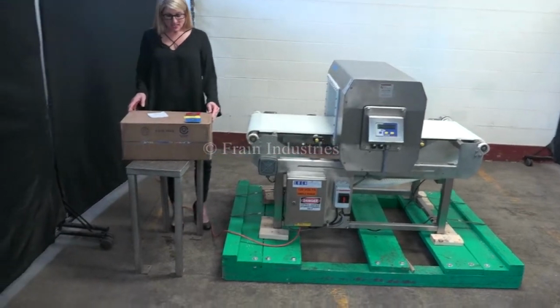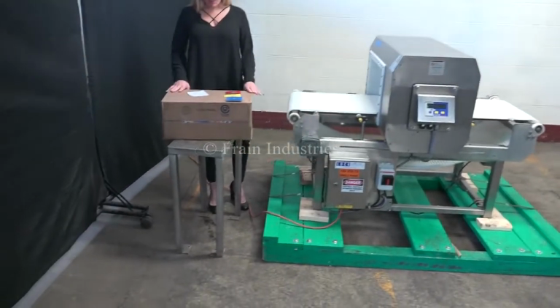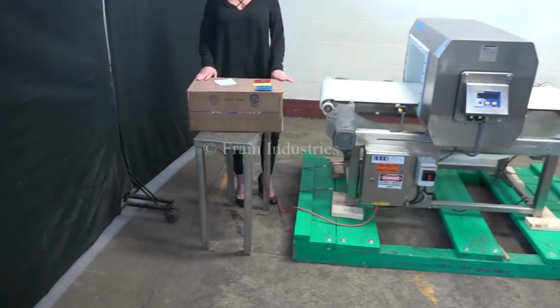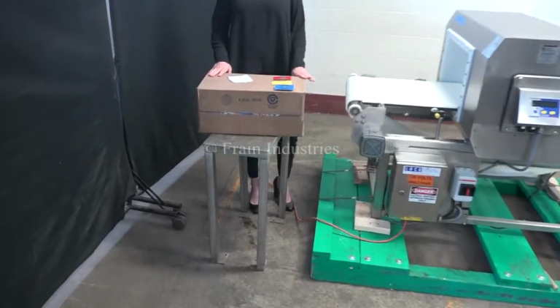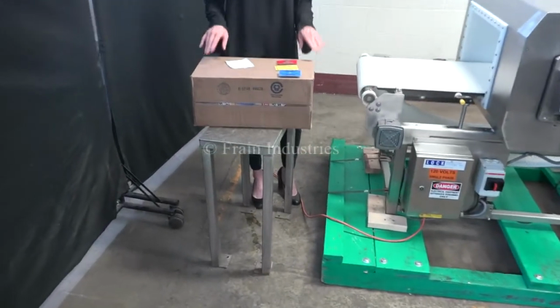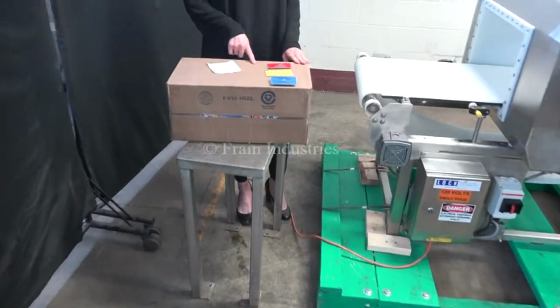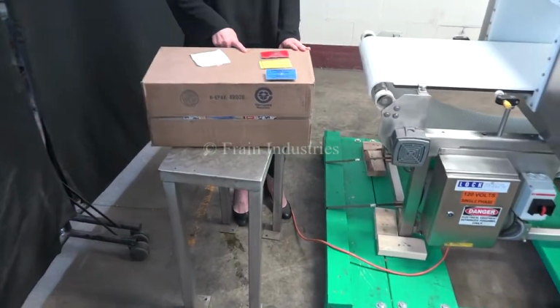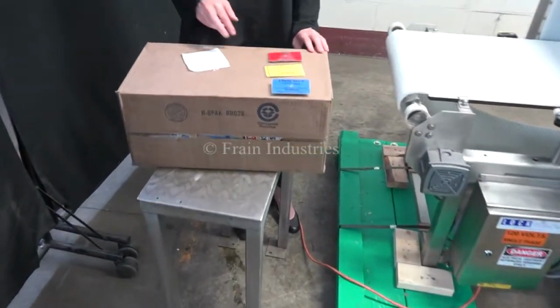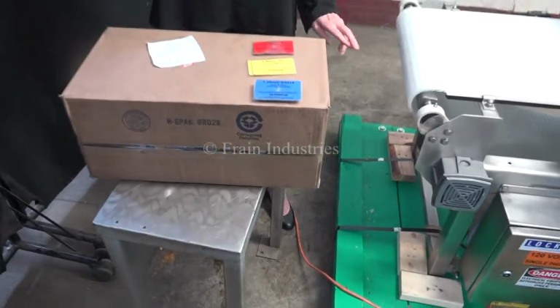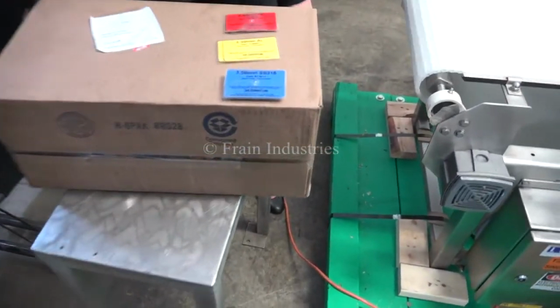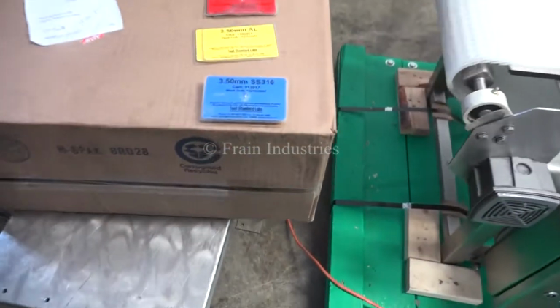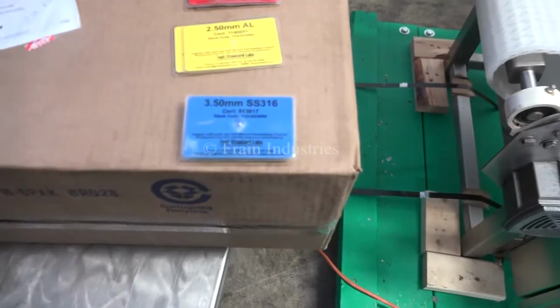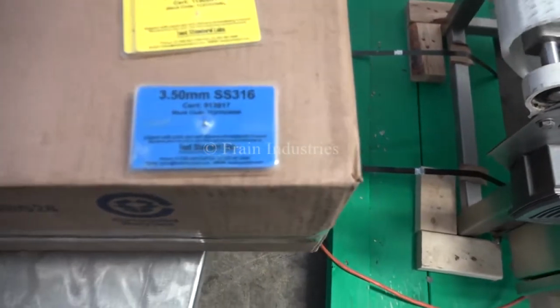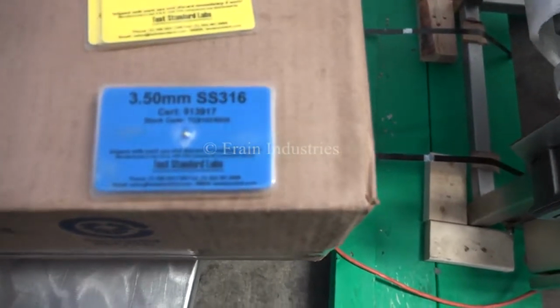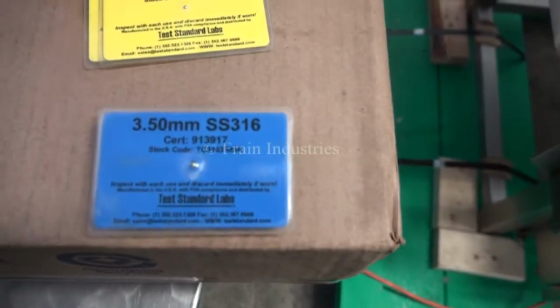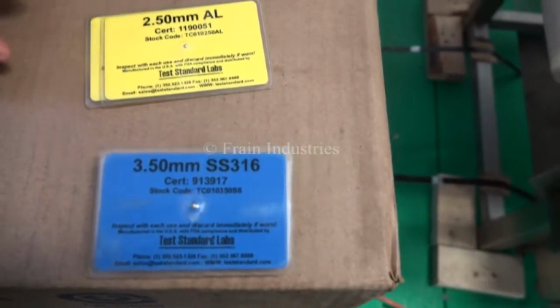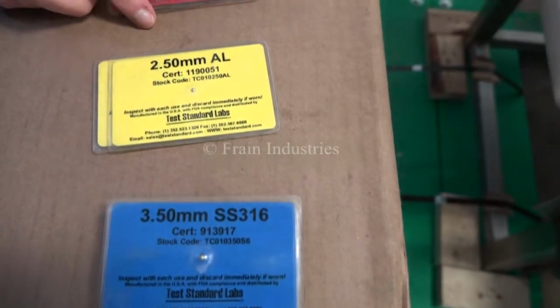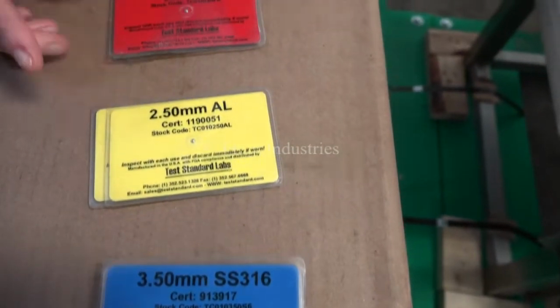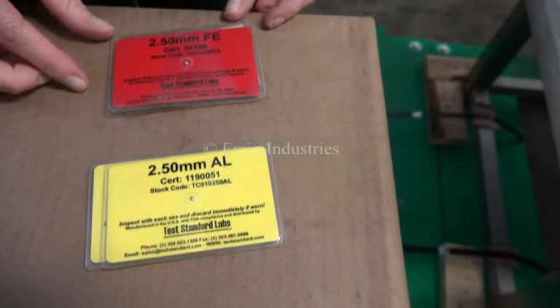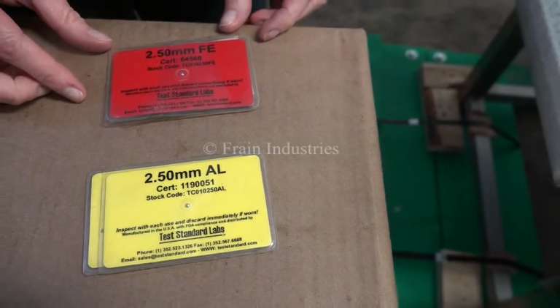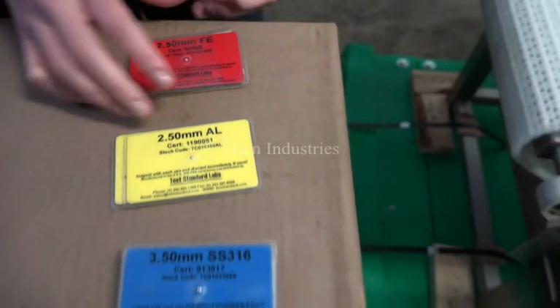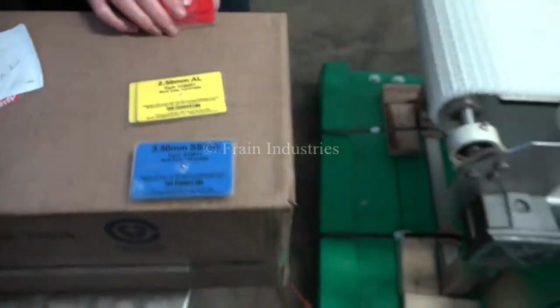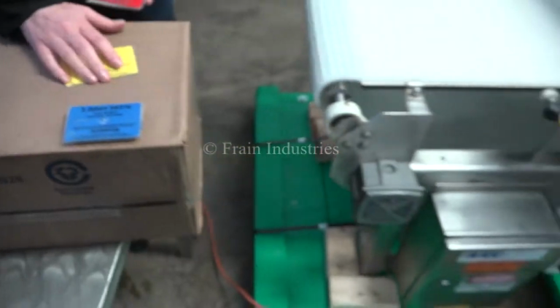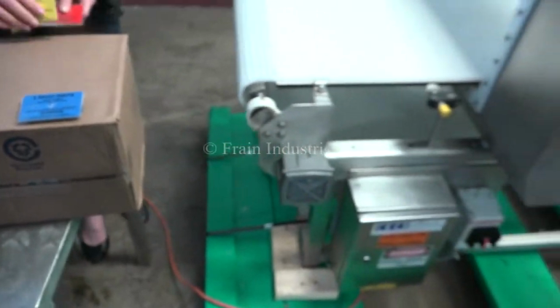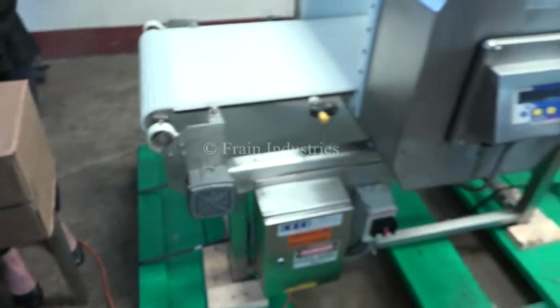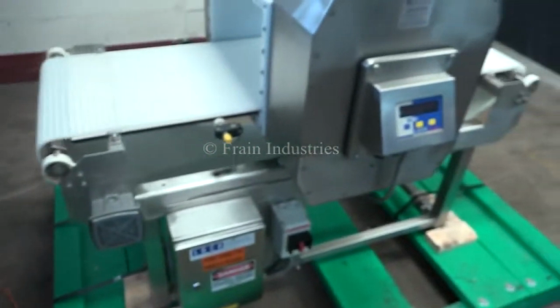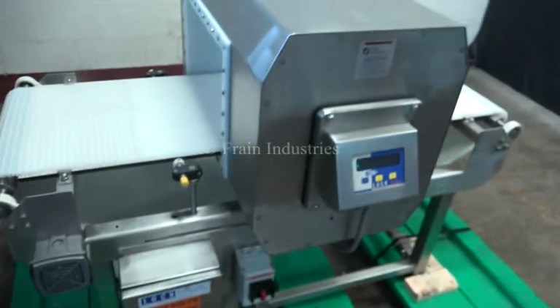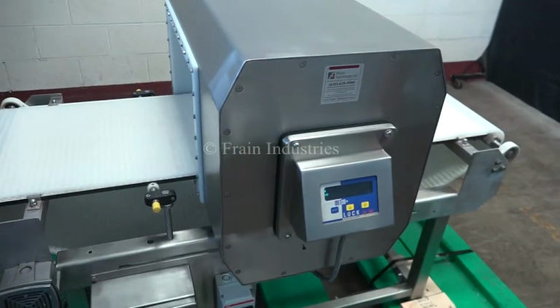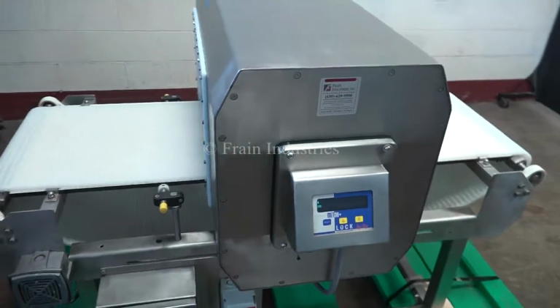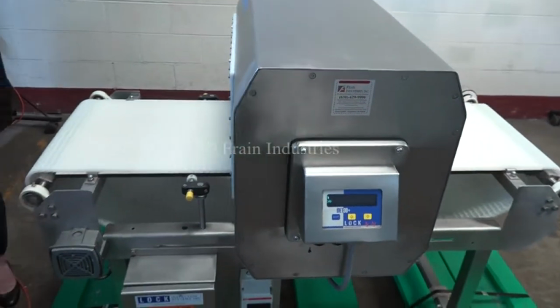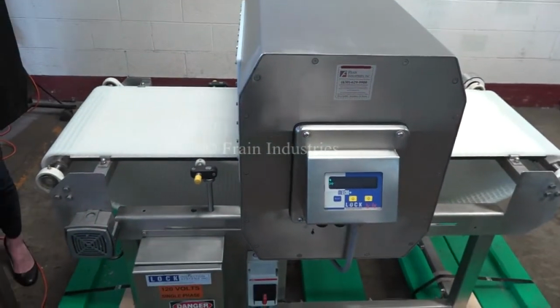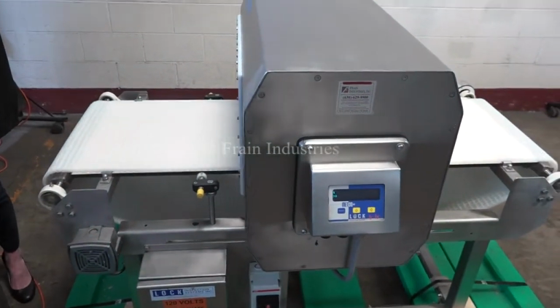Today we'll be running through this case and we'll be testing for ferrous, non-ferrous, and stainless steel. The first case we'll put through is non-contaminated.